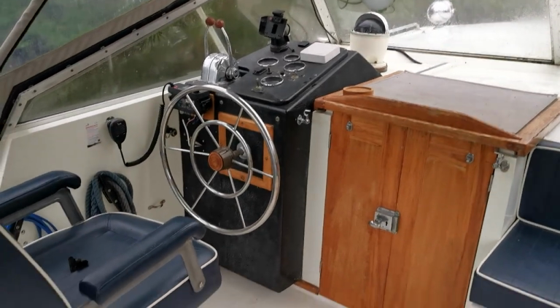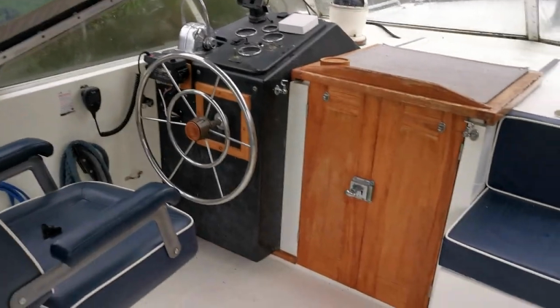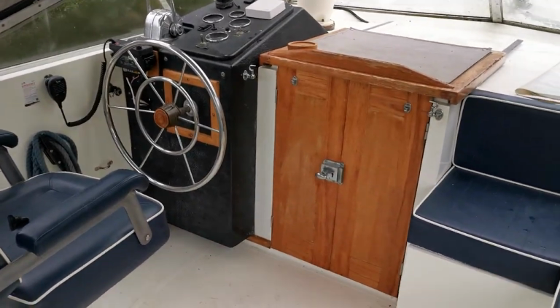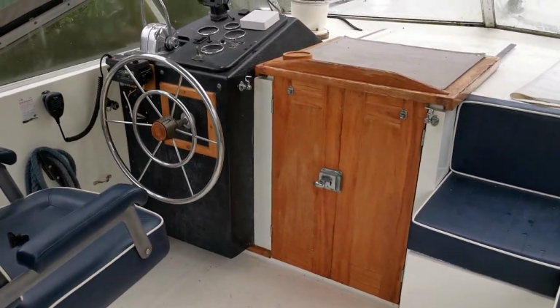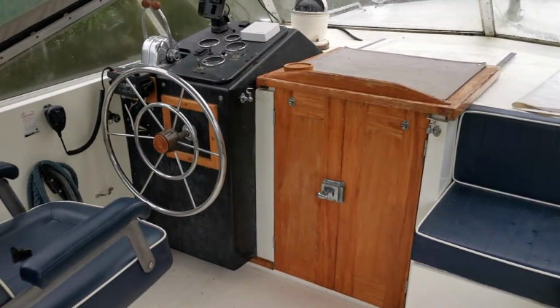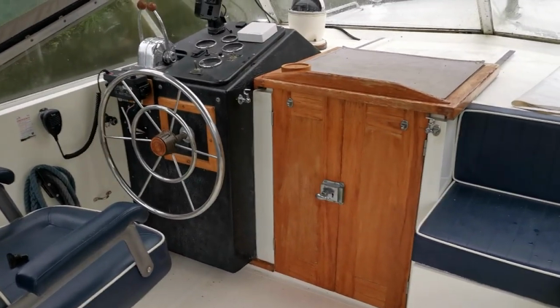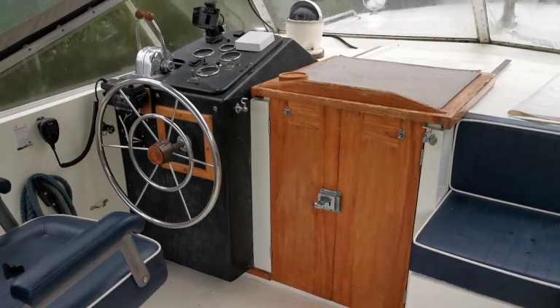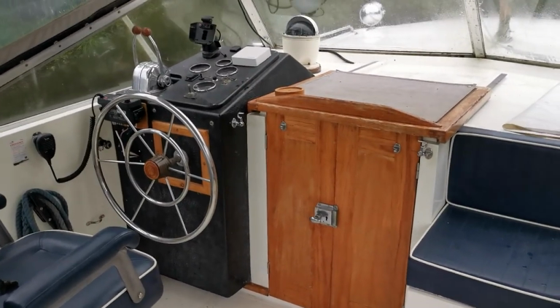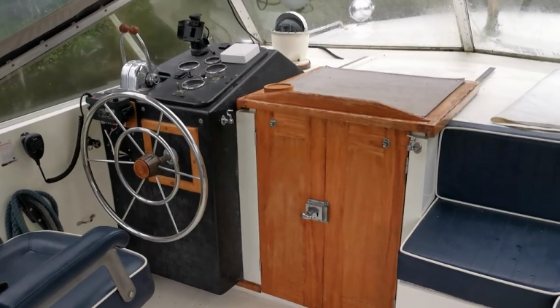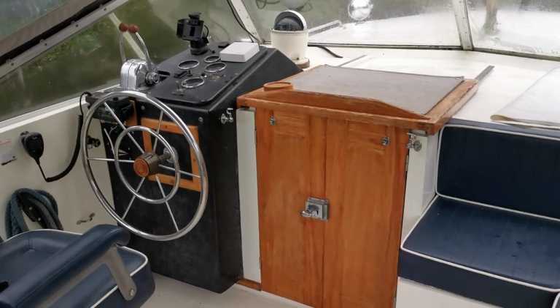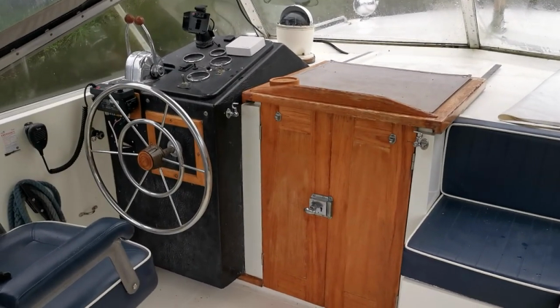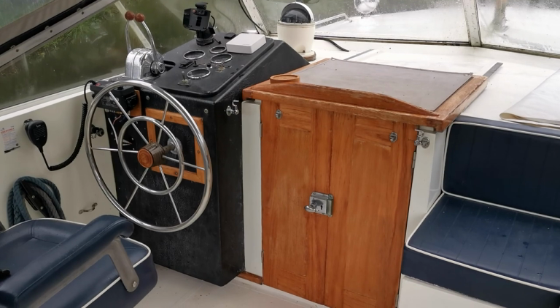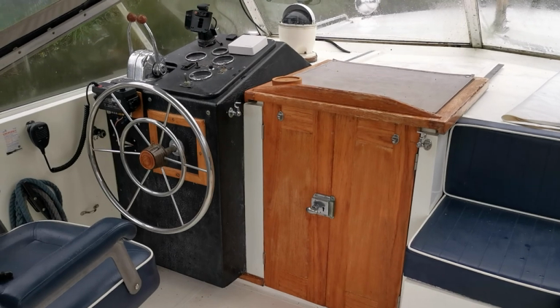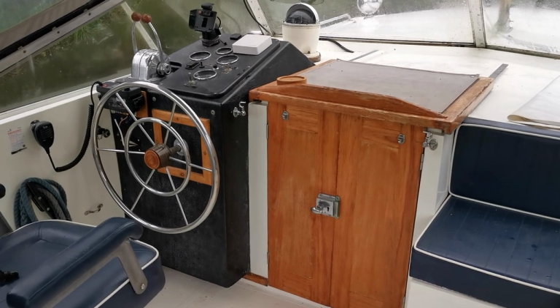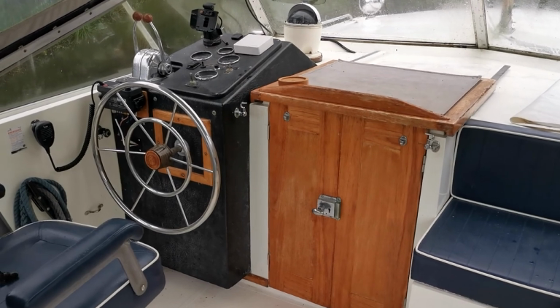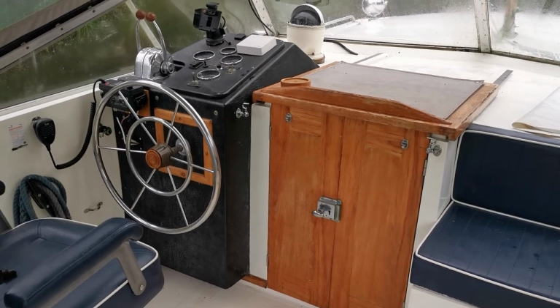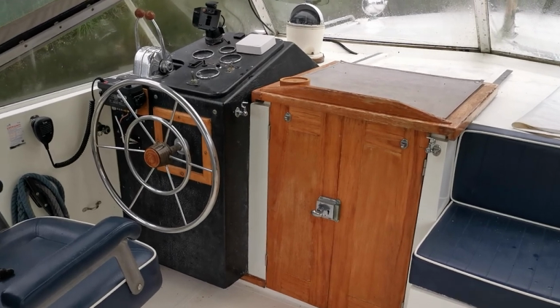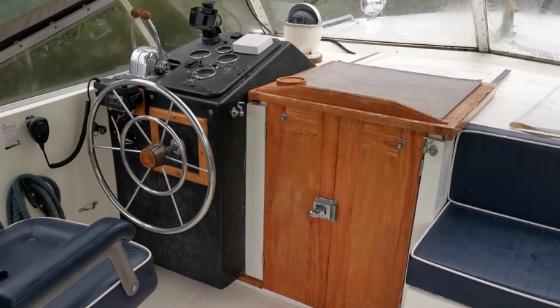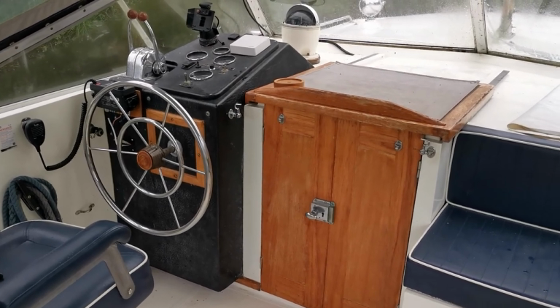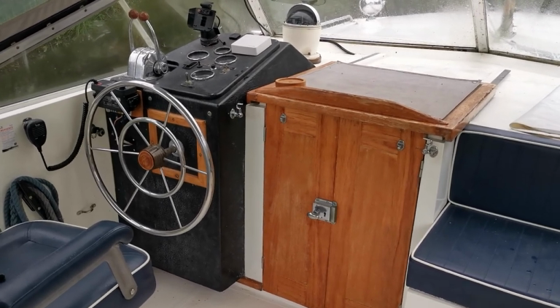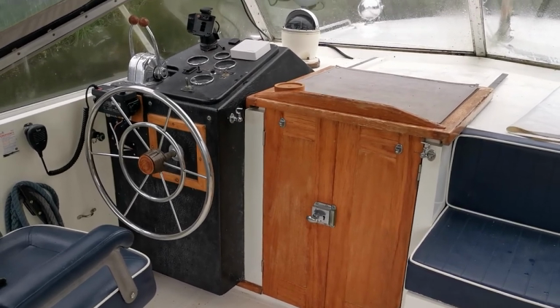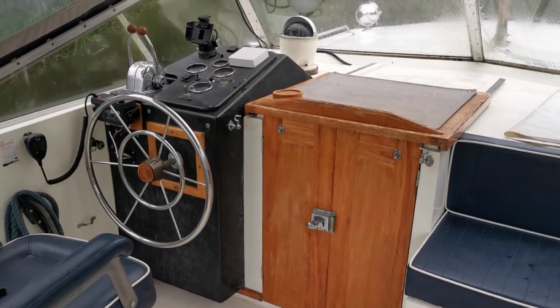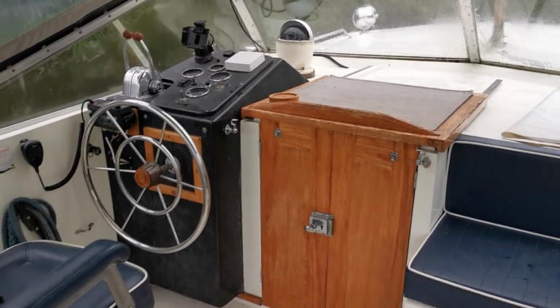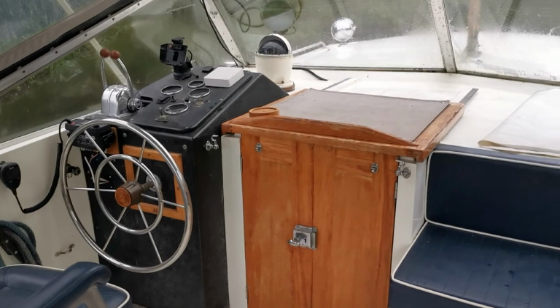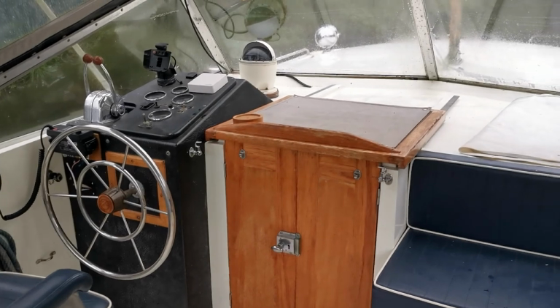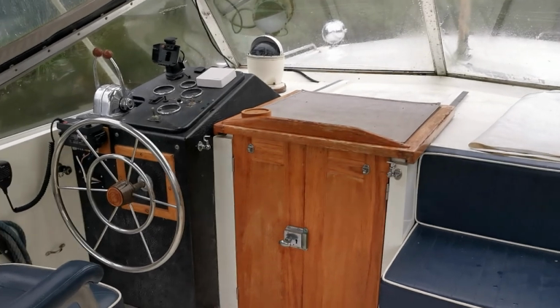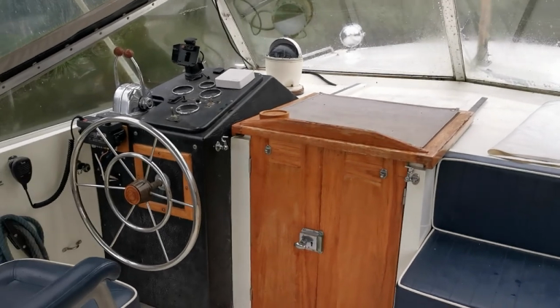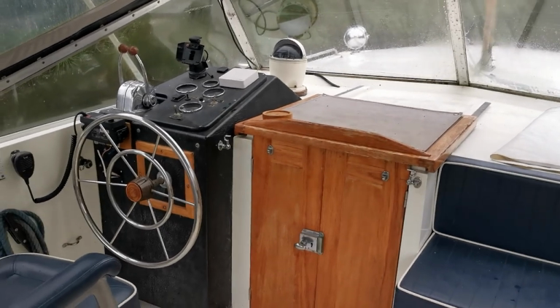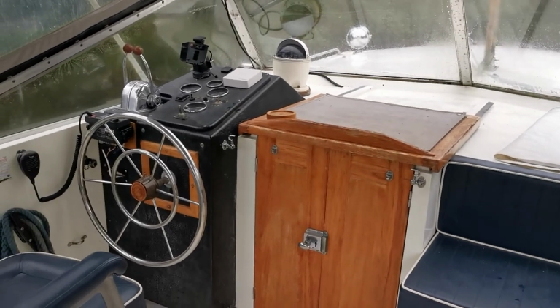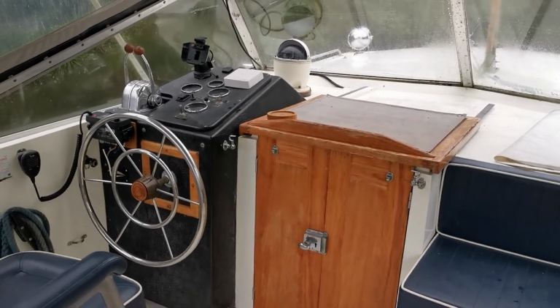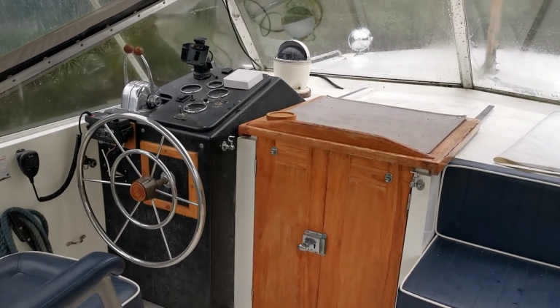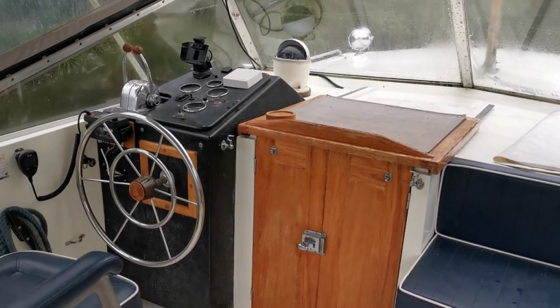That's just a quick look at the upper helm. For any more information, photographs, or everything we hold on this boat, please come and take a look at us at BoatshedNorfolk.com. Thank you very much for watching.